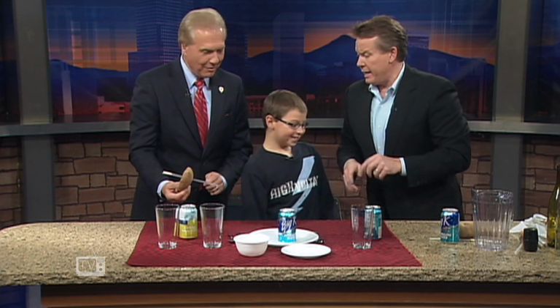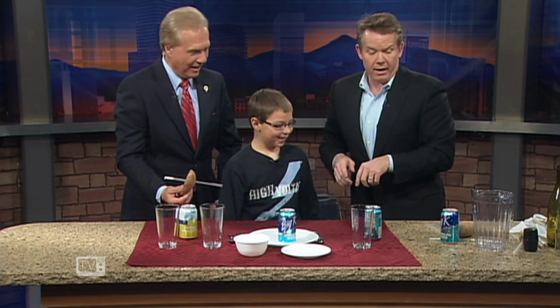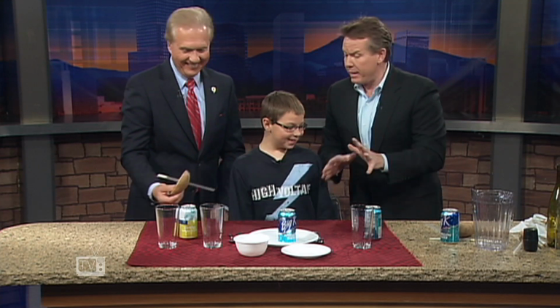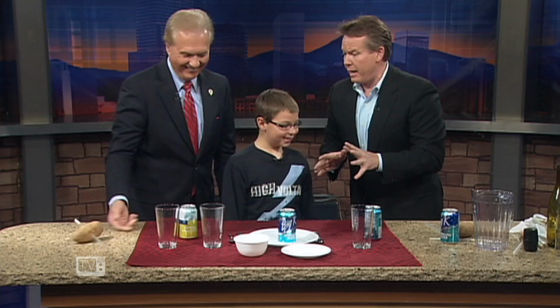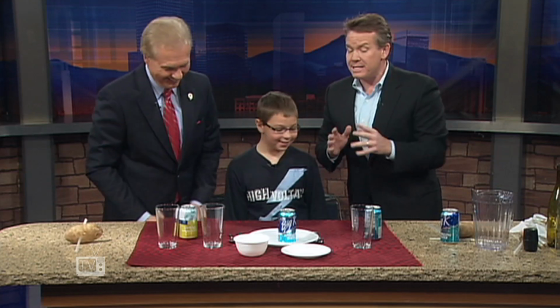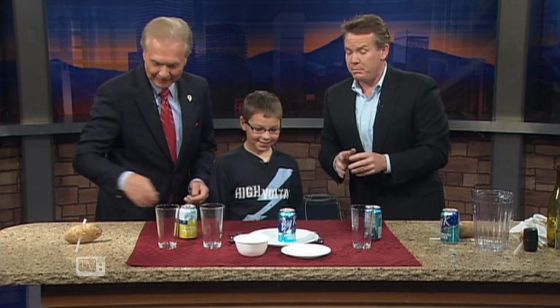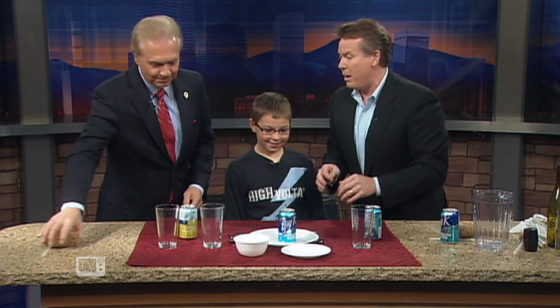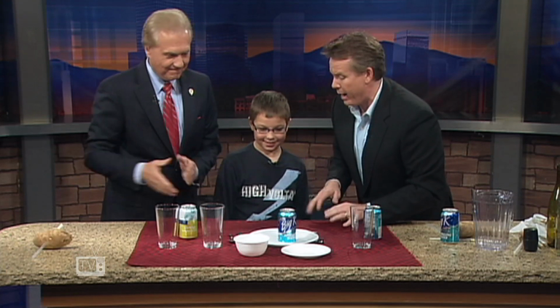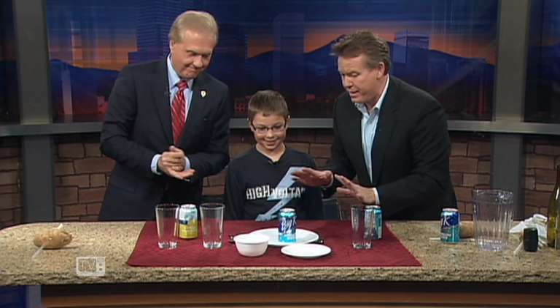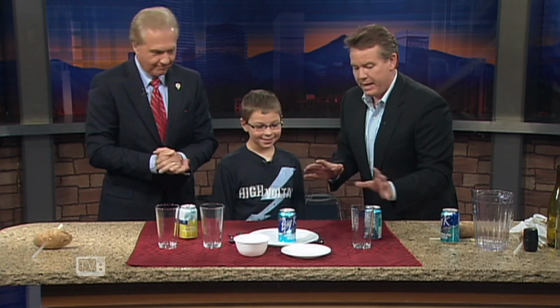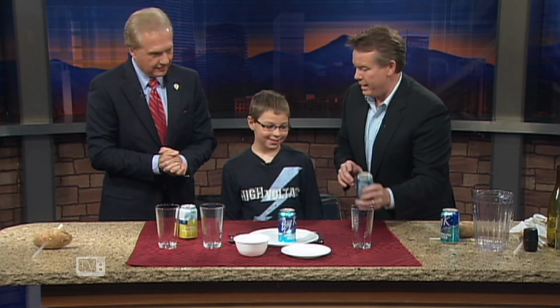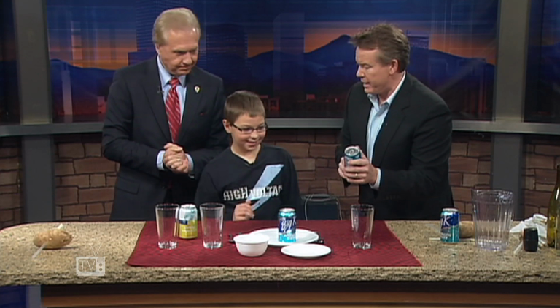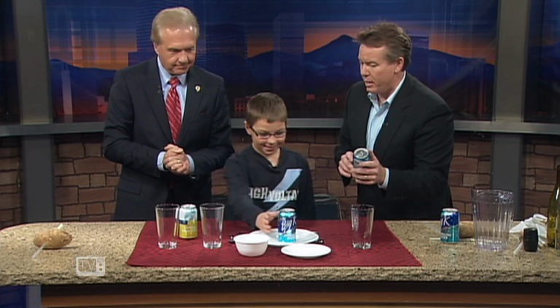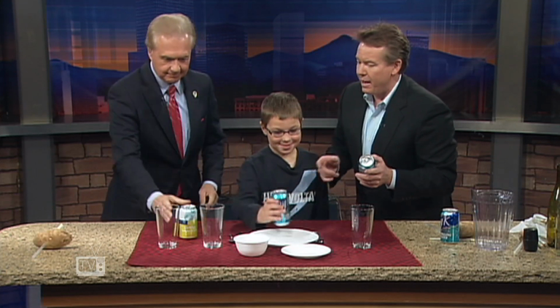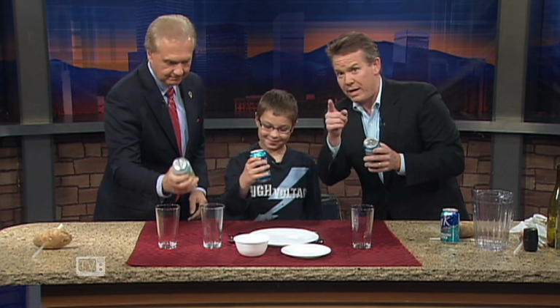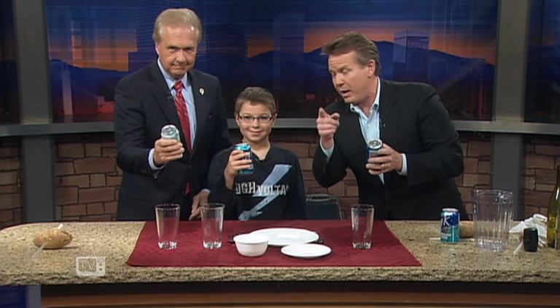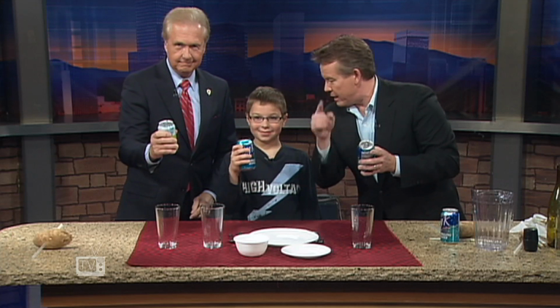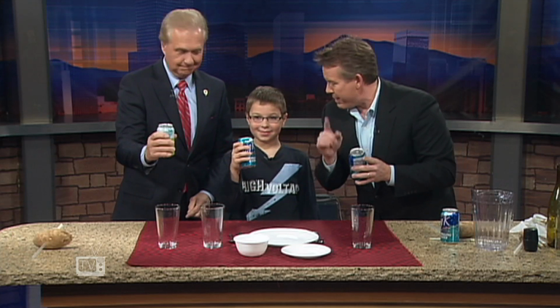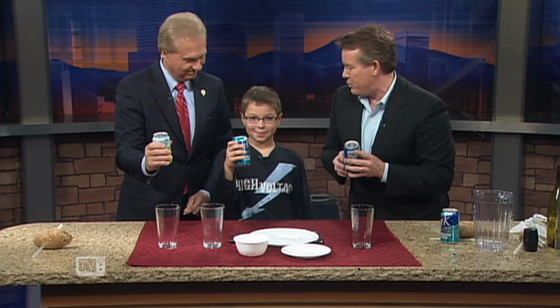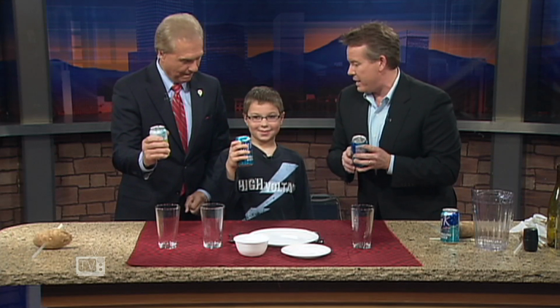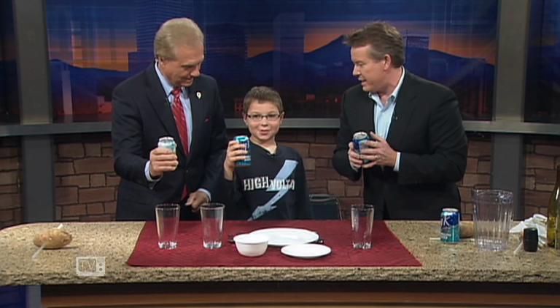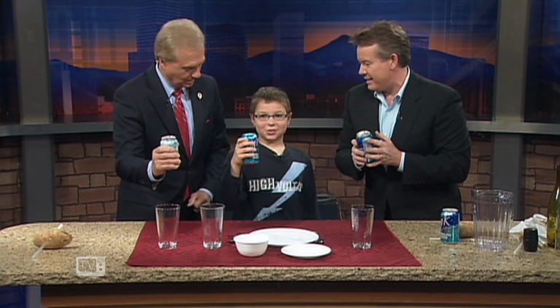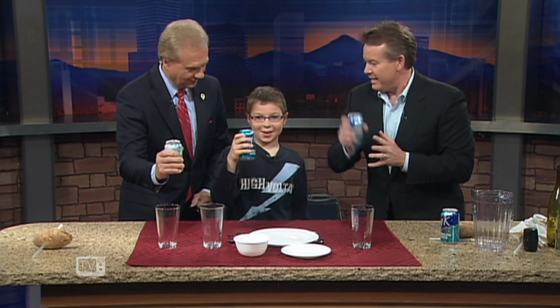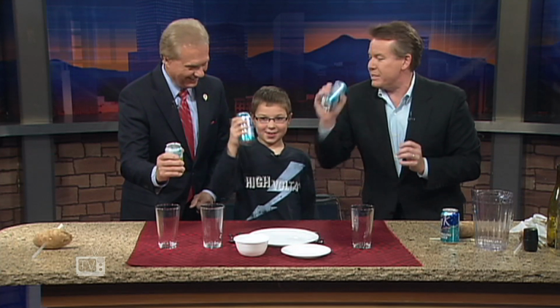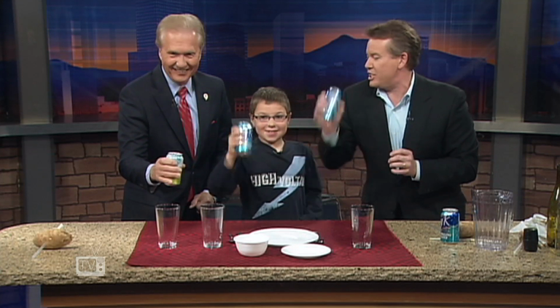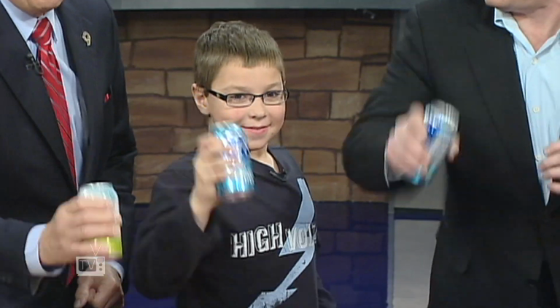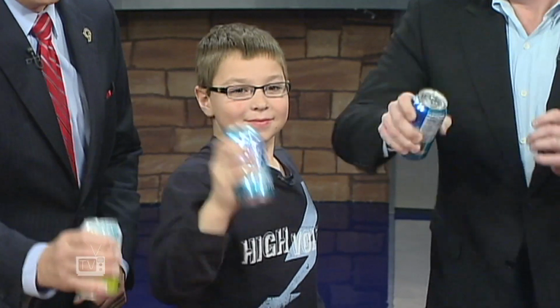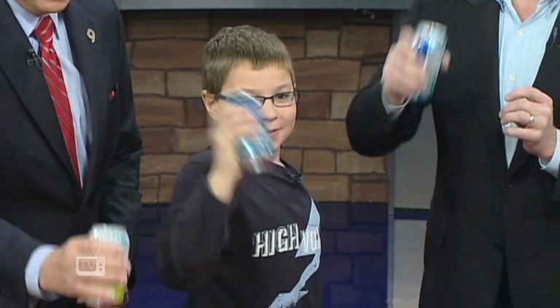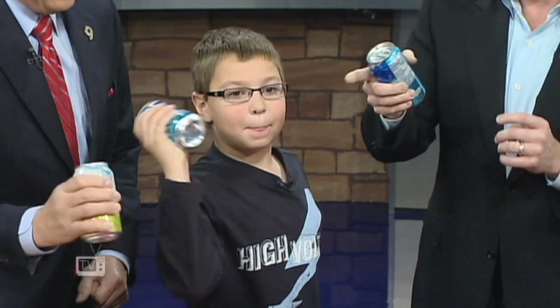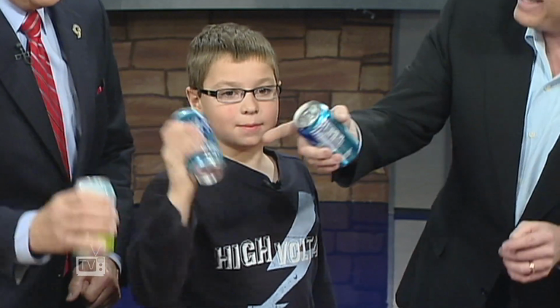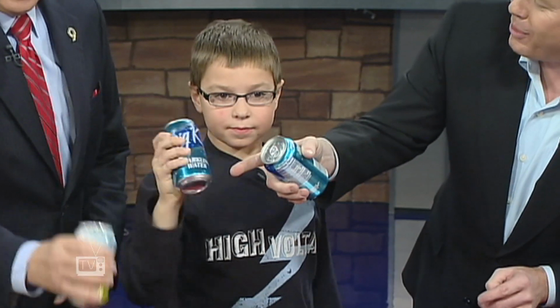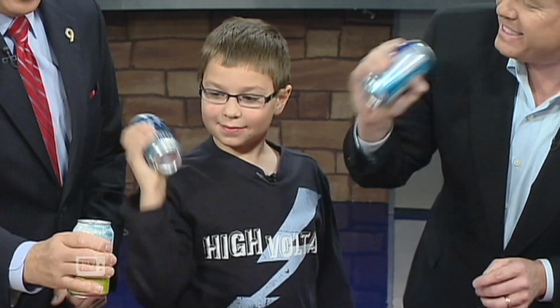Alright, we got something else because nothing could make mom more proud than this. Show them the can of soda. Gavin, look right at the camera and tell them what the best thing to do with a can of soda is. Shake it. That's right. You shake it up like this. Mark, shake that up — don't be a sissy.